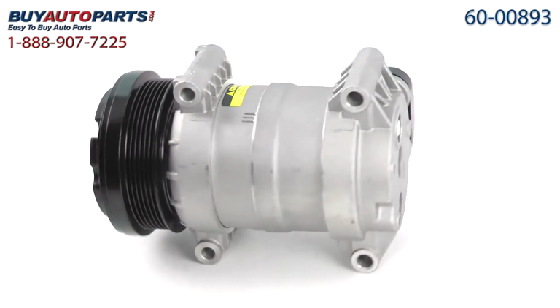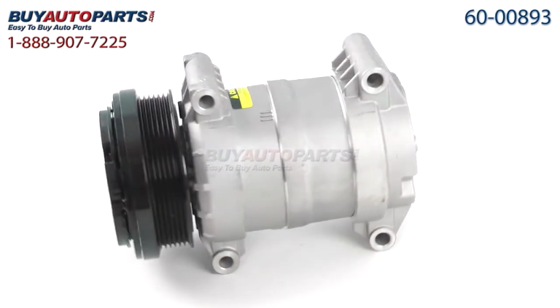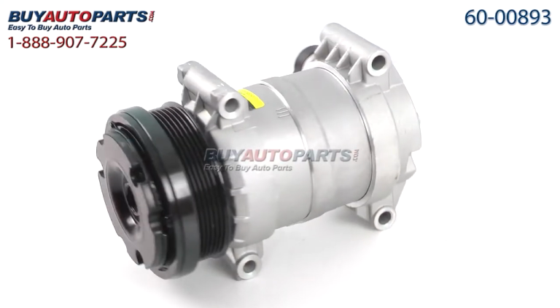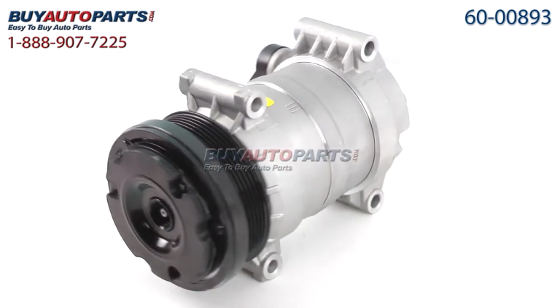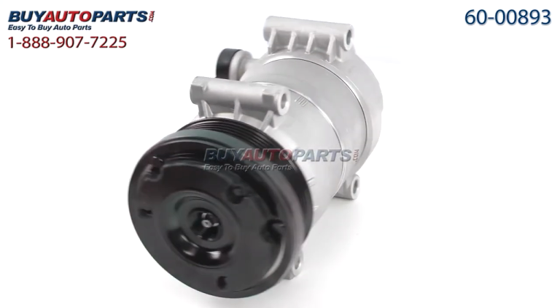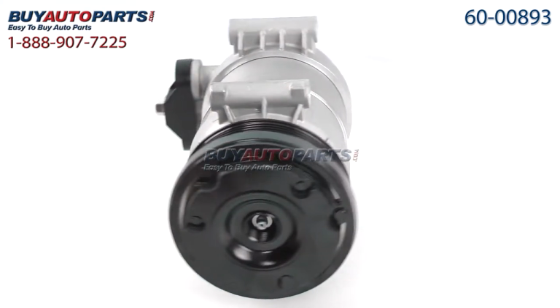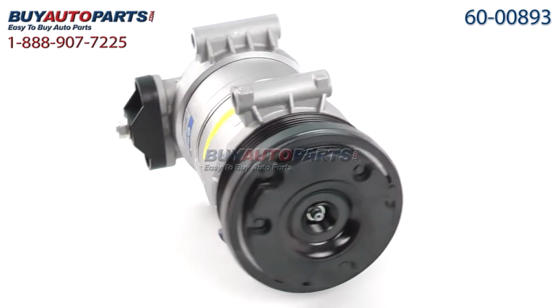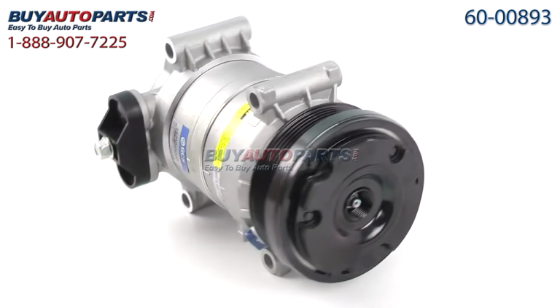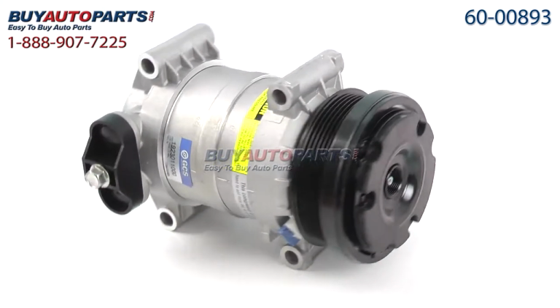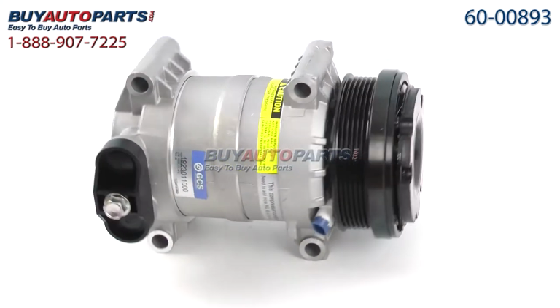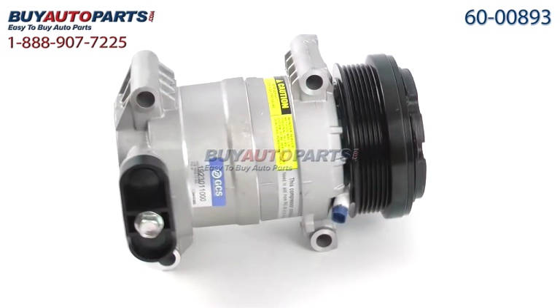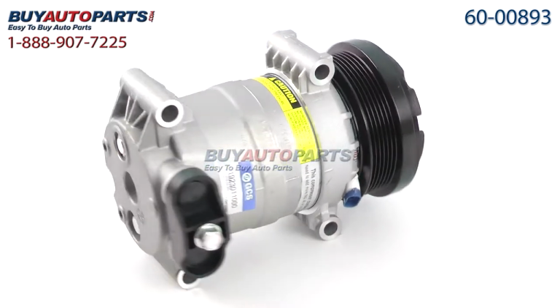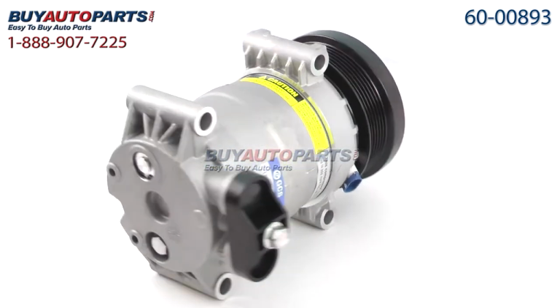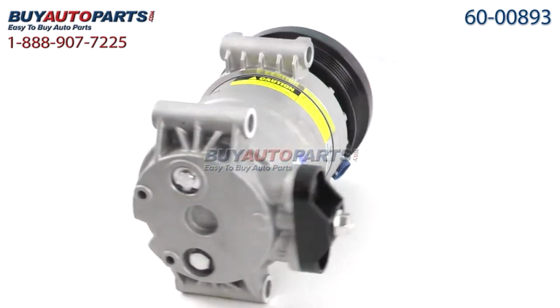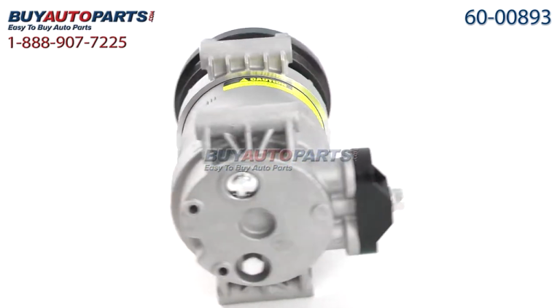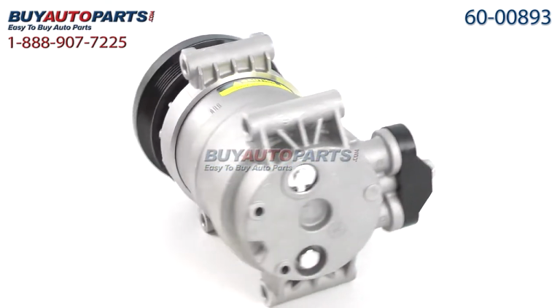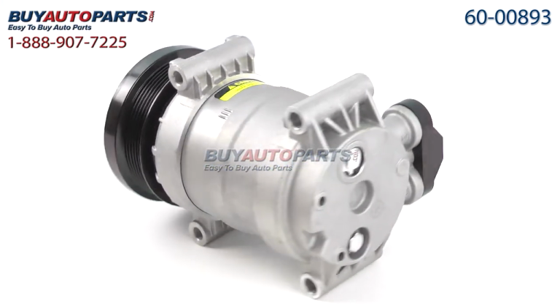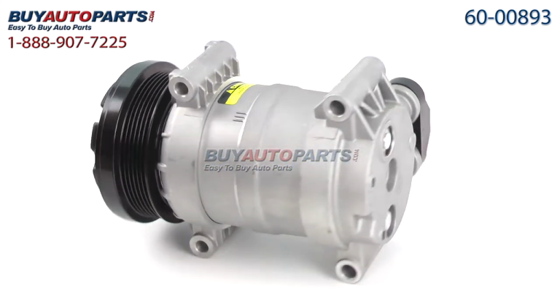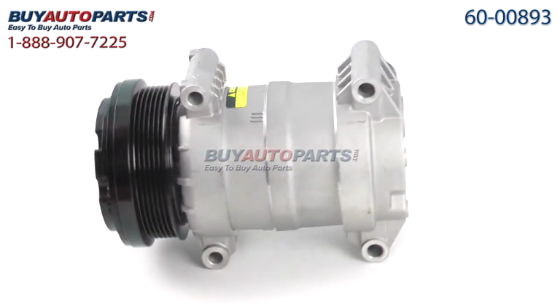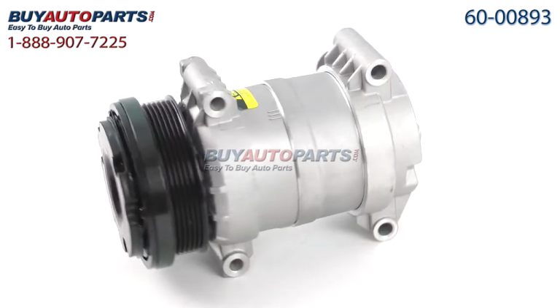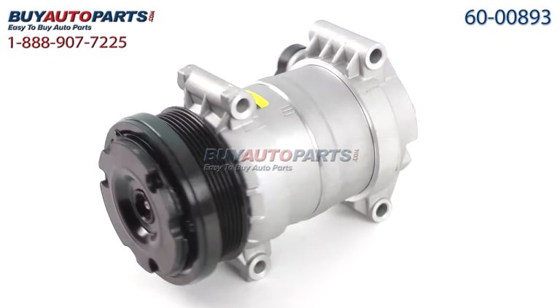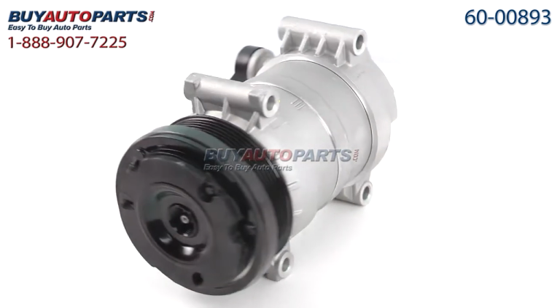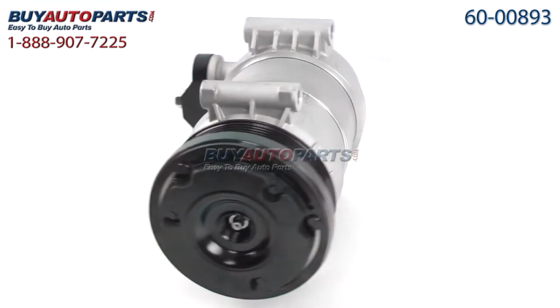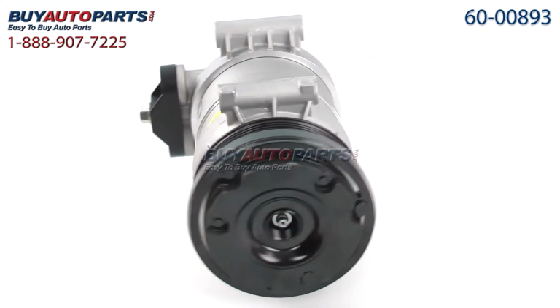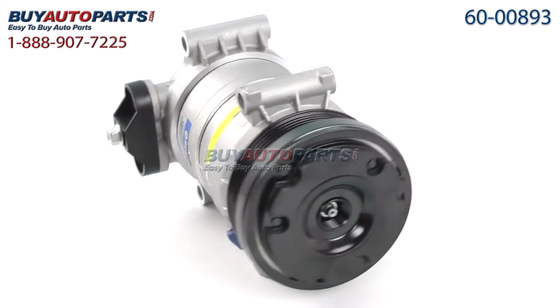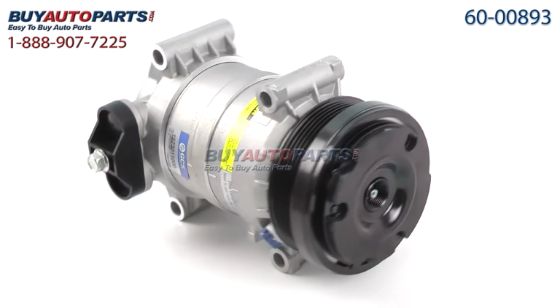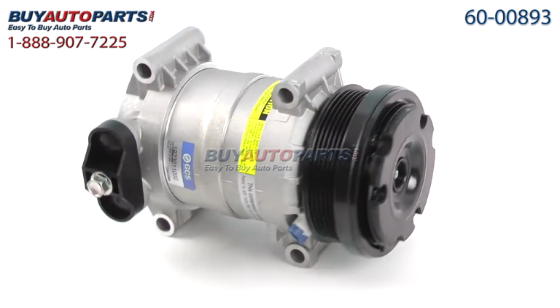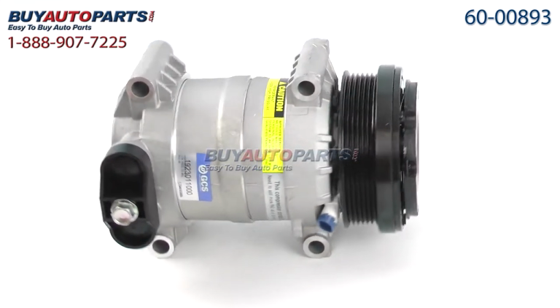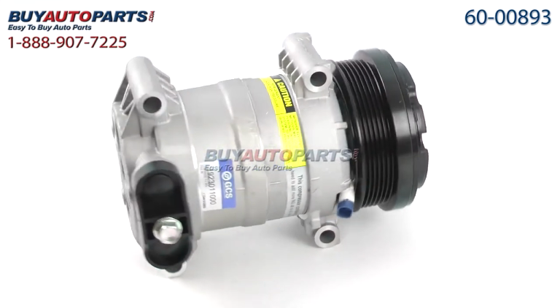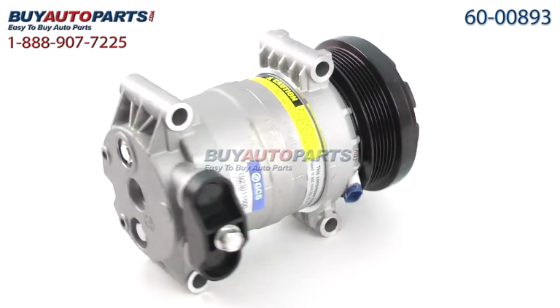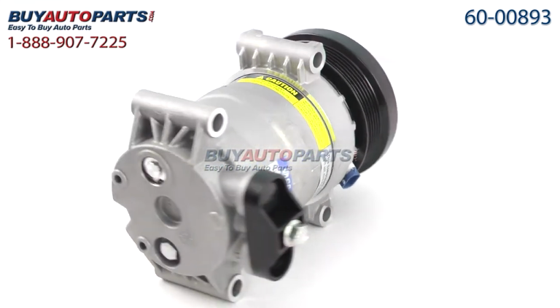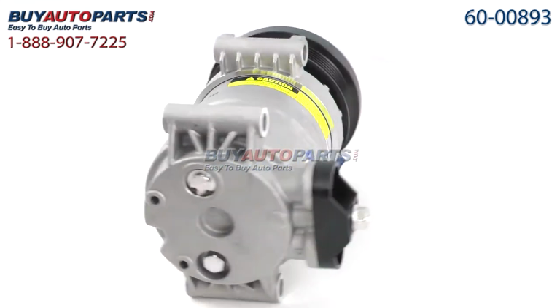Here's a closer look at your AC compressor, which comes with the best-in-industry one-year unlimited mileage warranty when you replace your dryer along with the compressor, only from Buy Auto Parts.